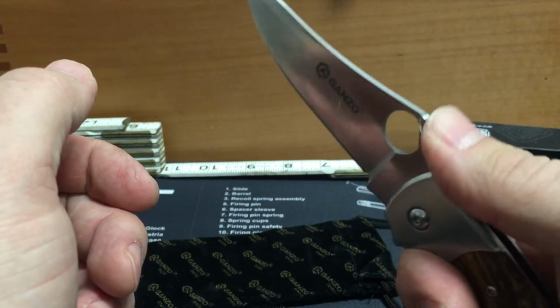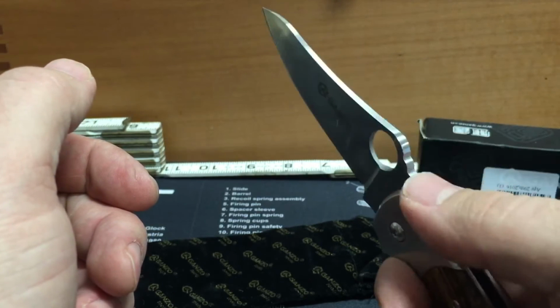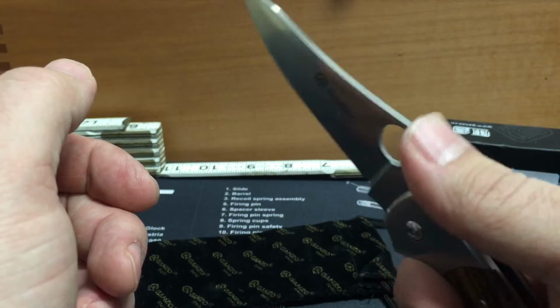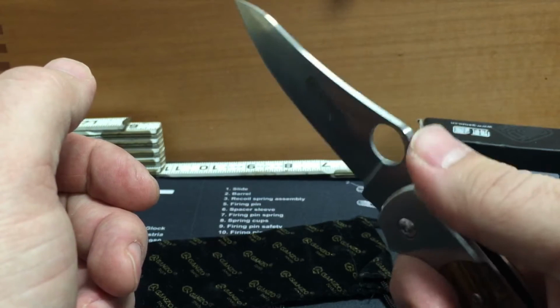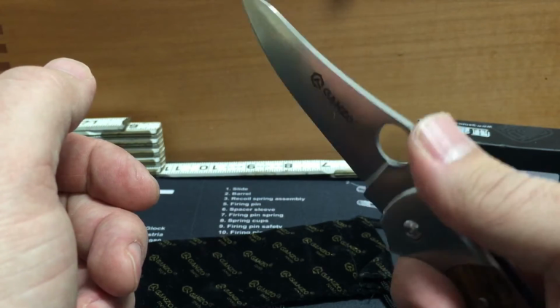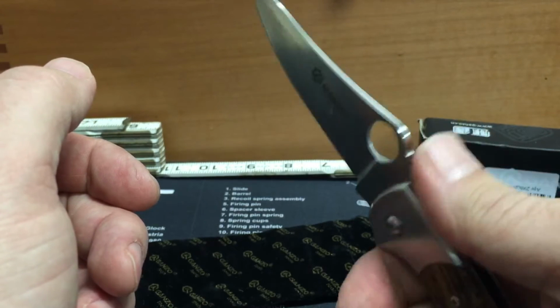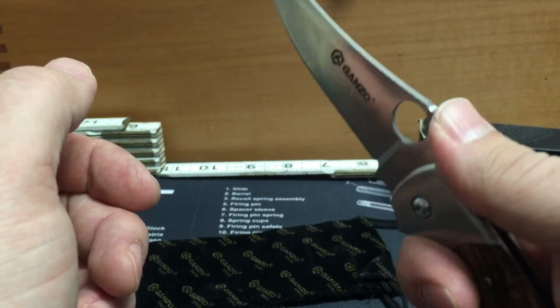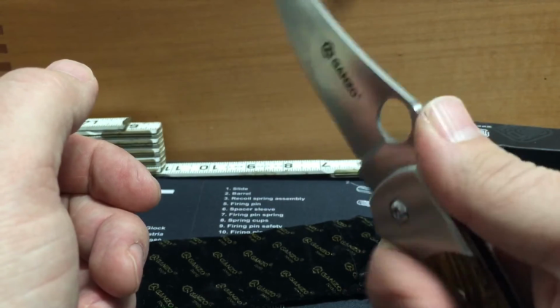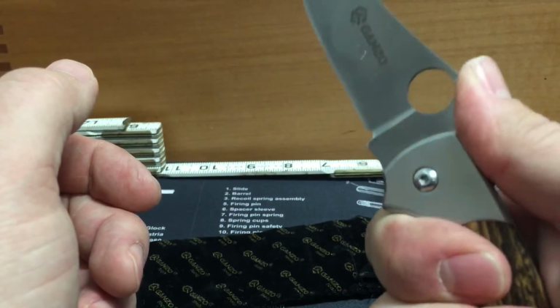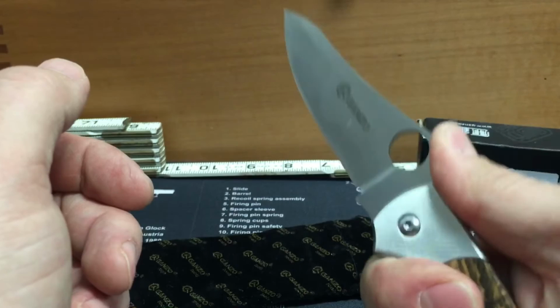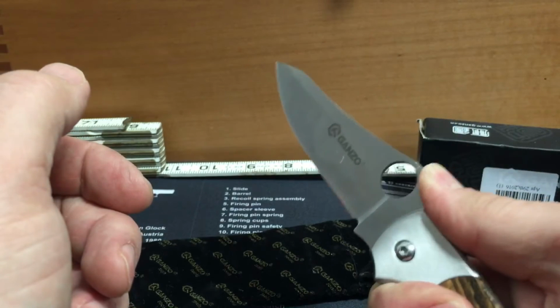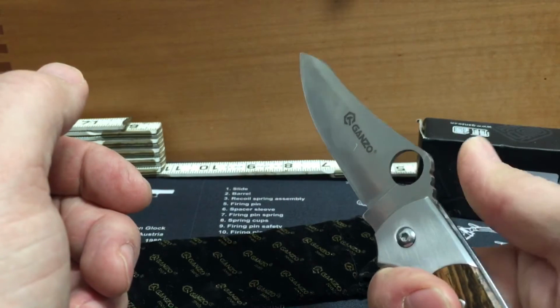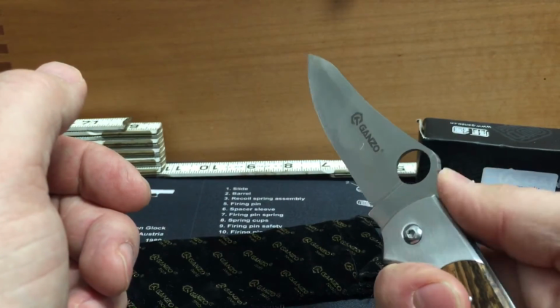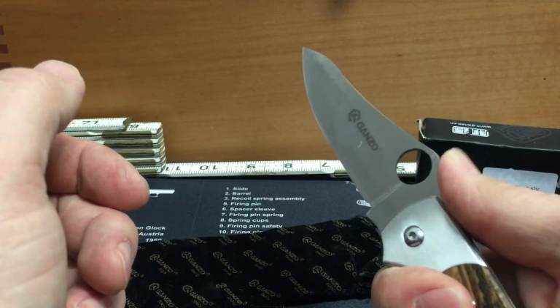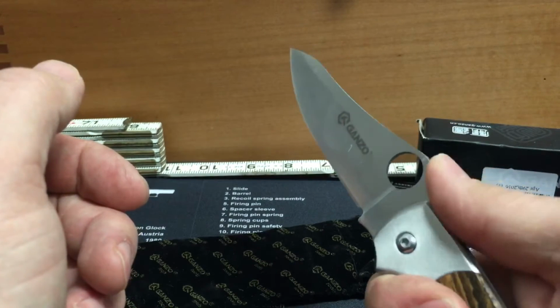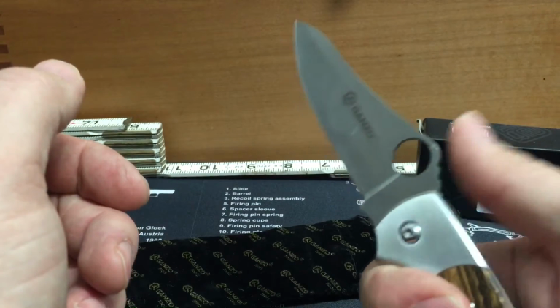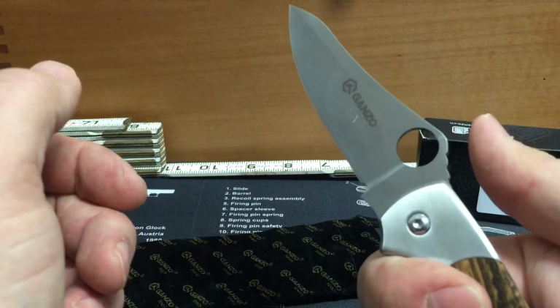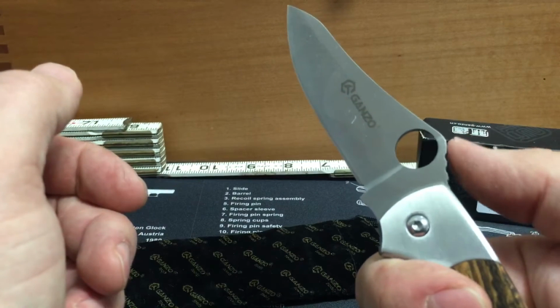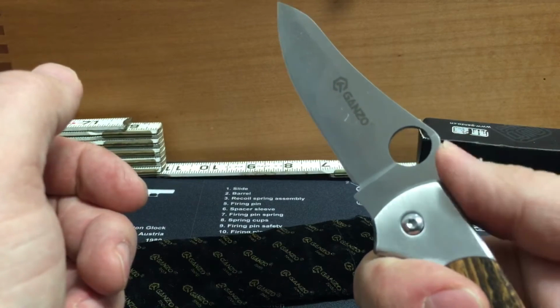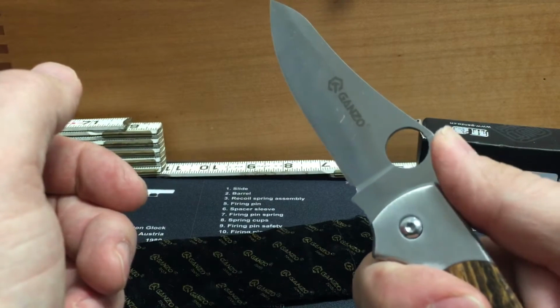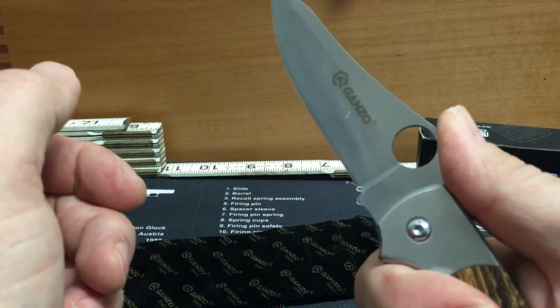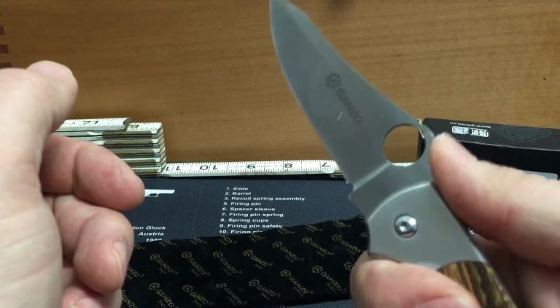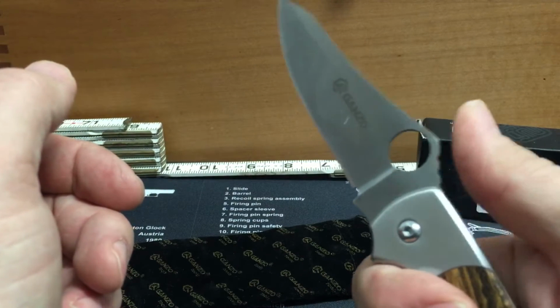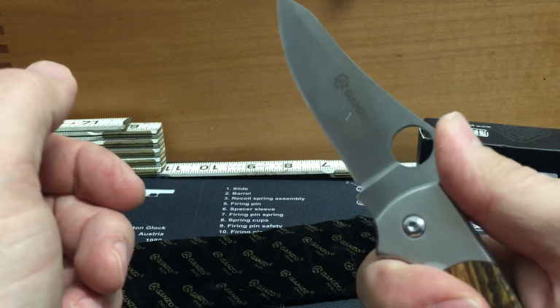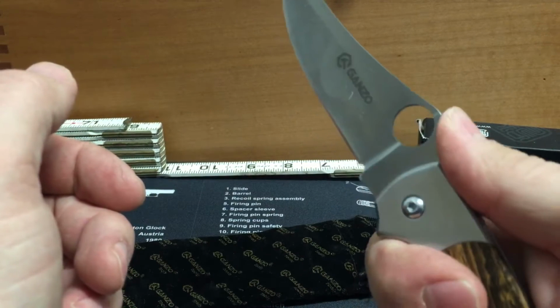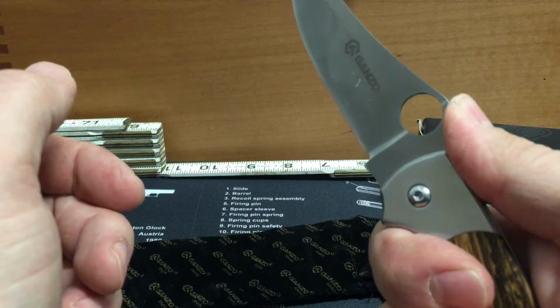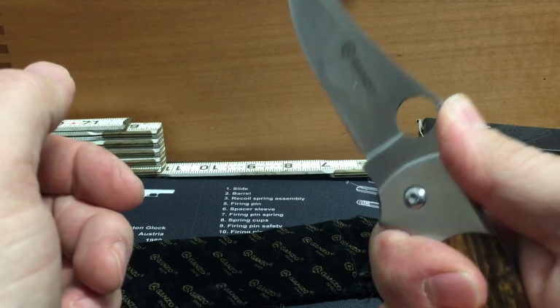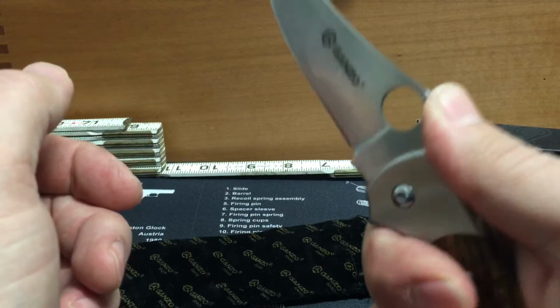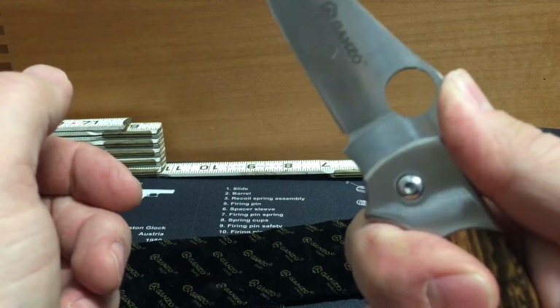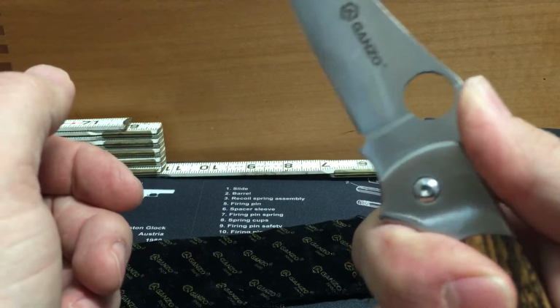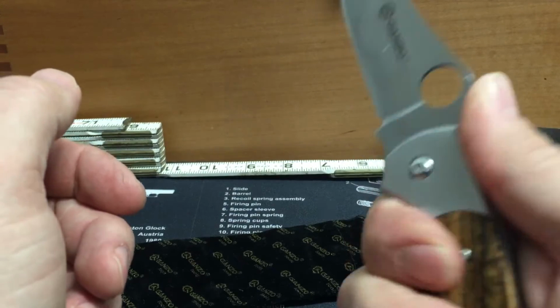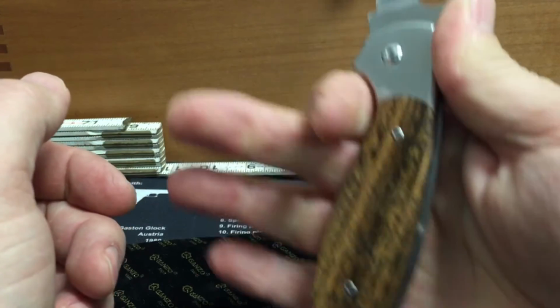It has a little bit of jimping on the back. A little on the smooth side. It does provide a little bit of traction, but with that raised up spot it provides a pretty good purchase for your thumb.